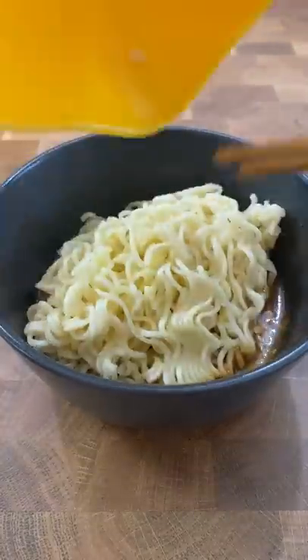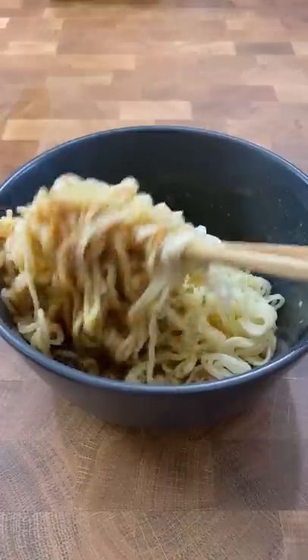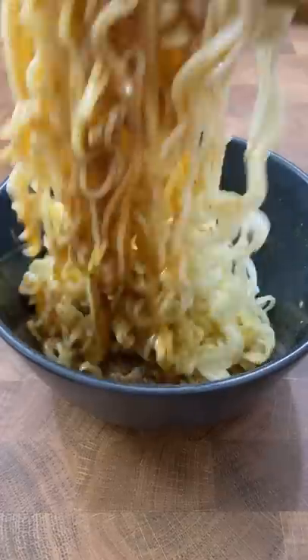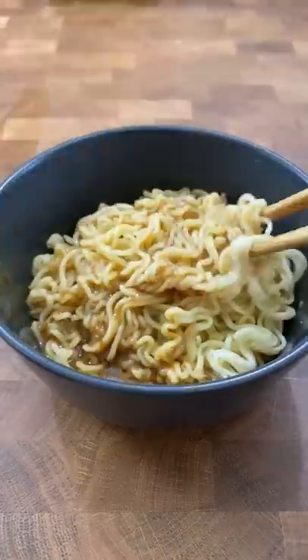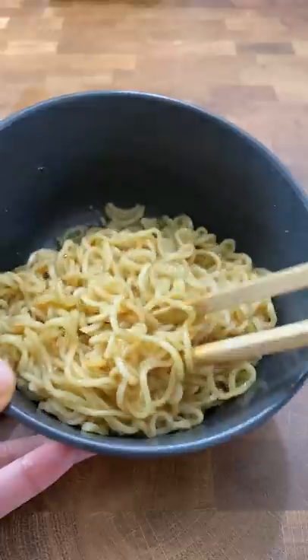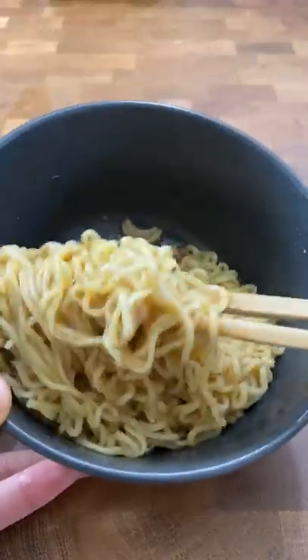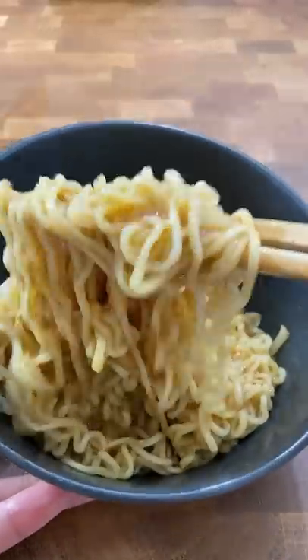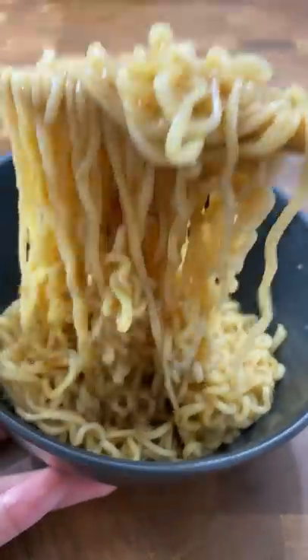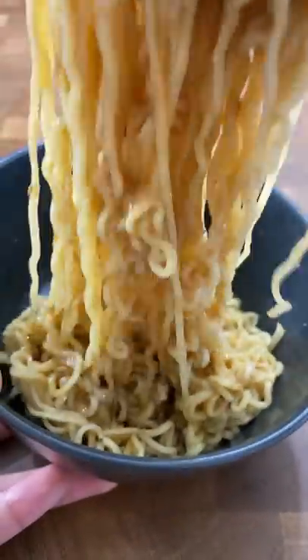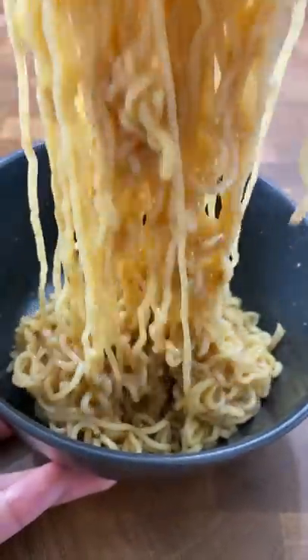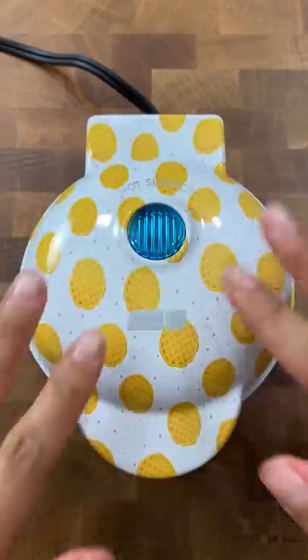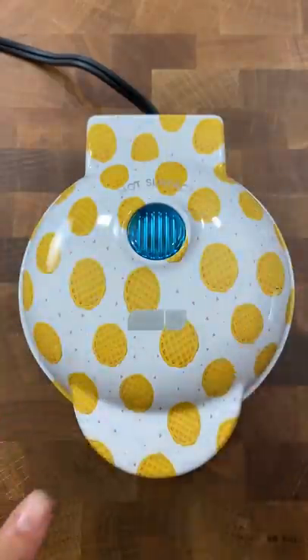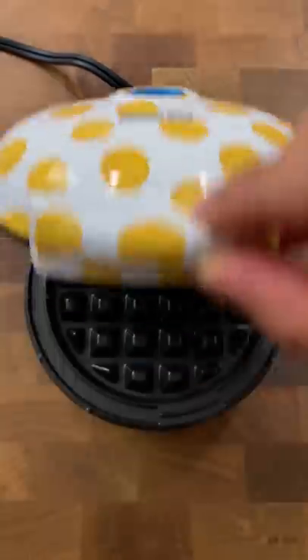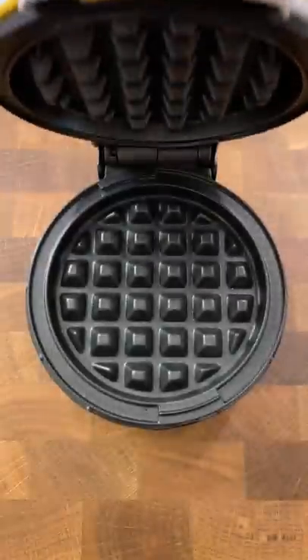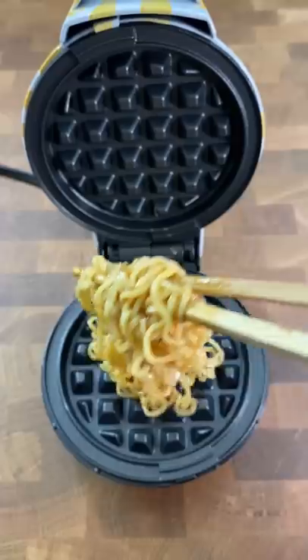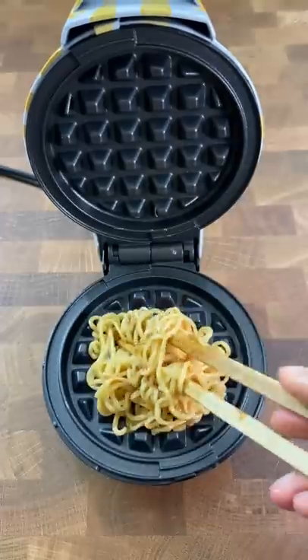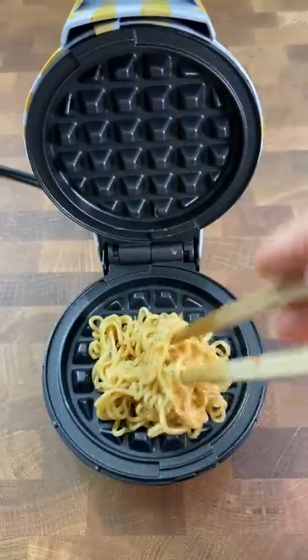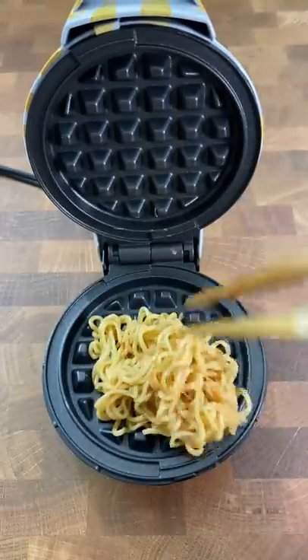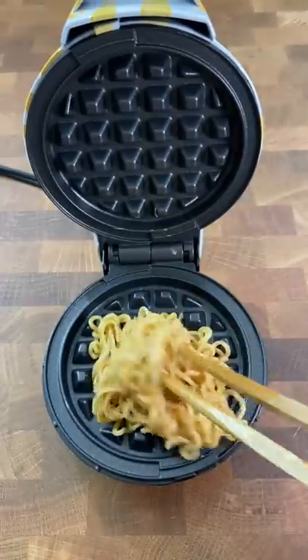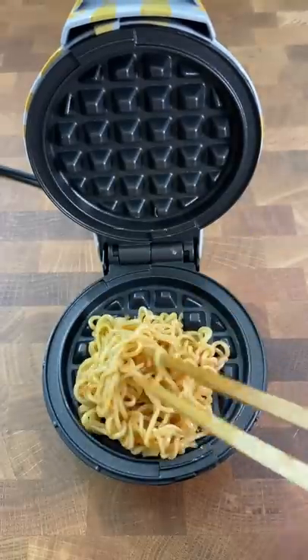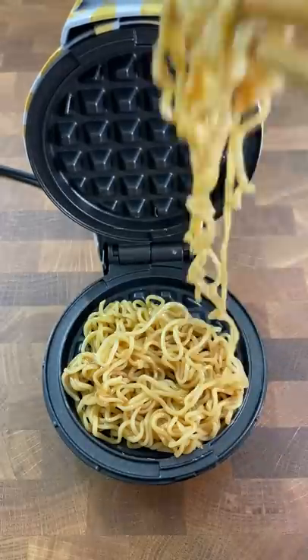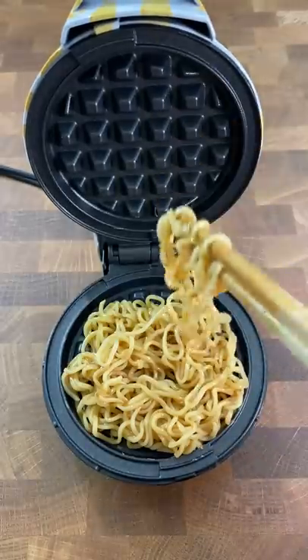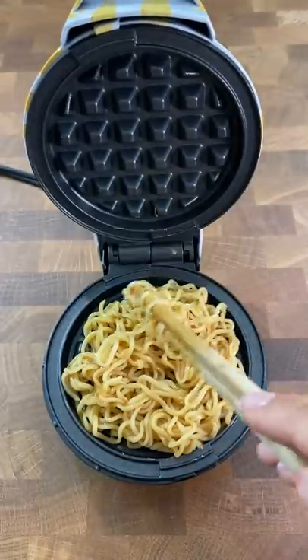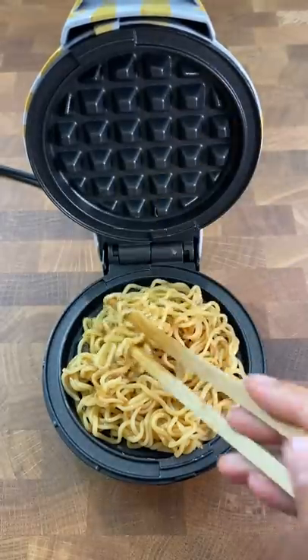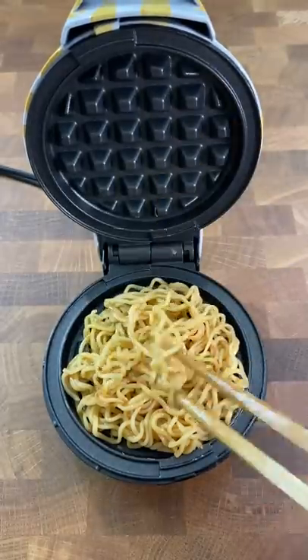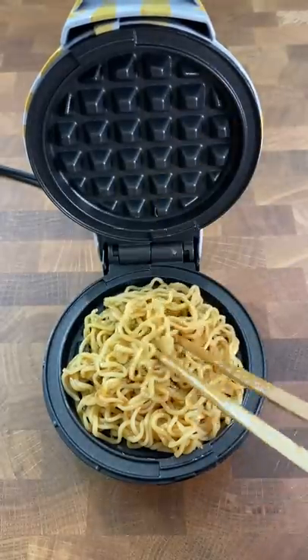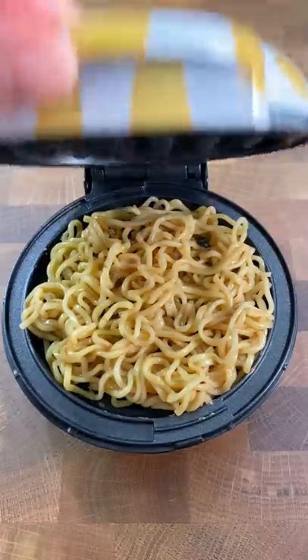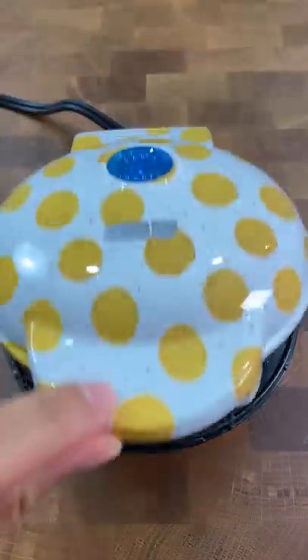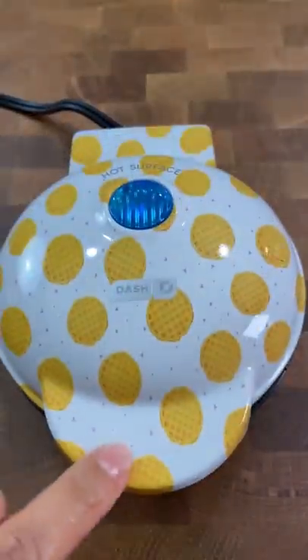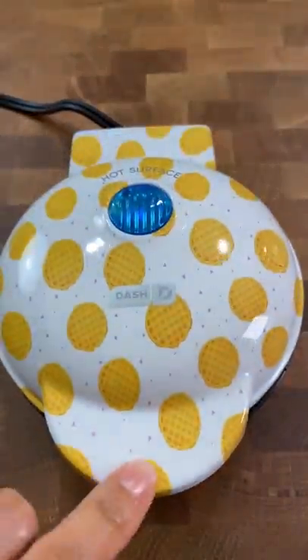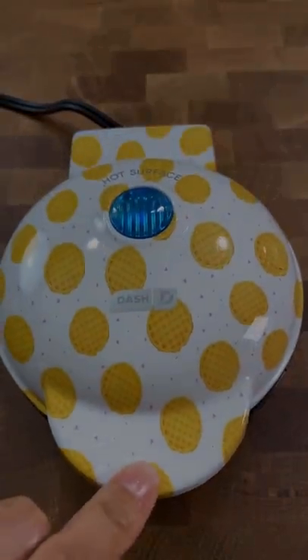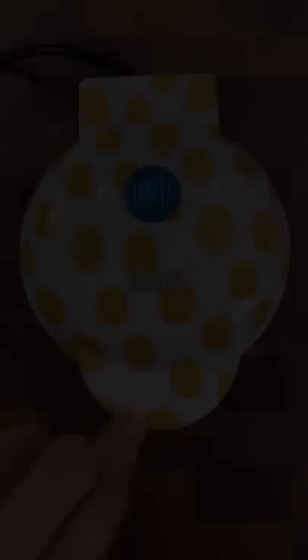A teeny one with waffle print, and I somehow decided that the very first thing I make in here was going to be instant noodles. I promise I'll make semi-normal waffles in here next time. Let me know if you have any cool ideas.